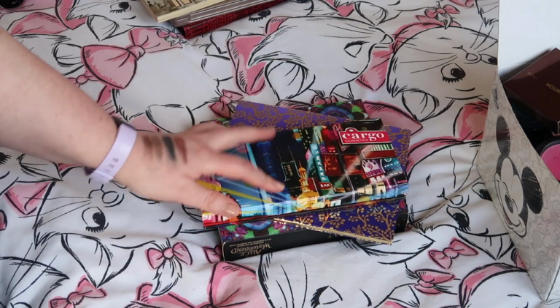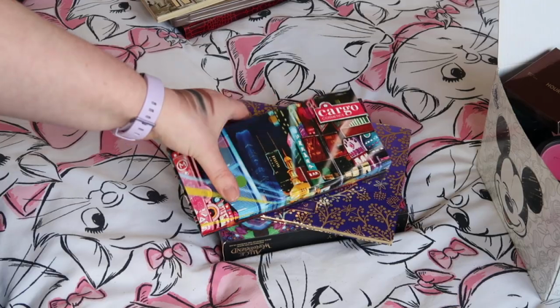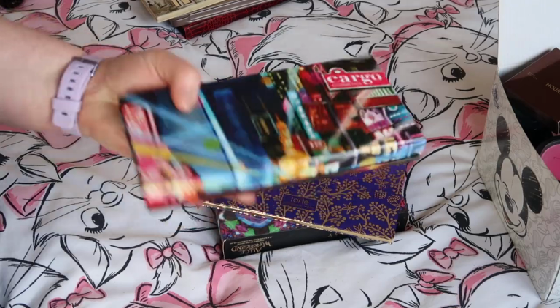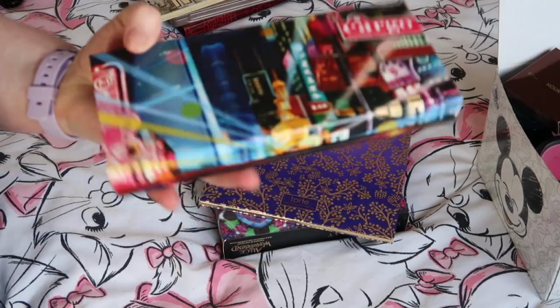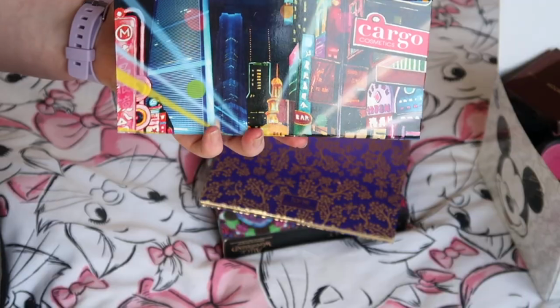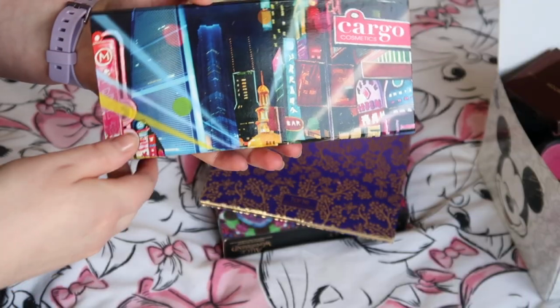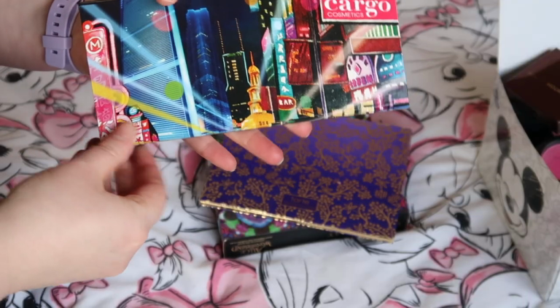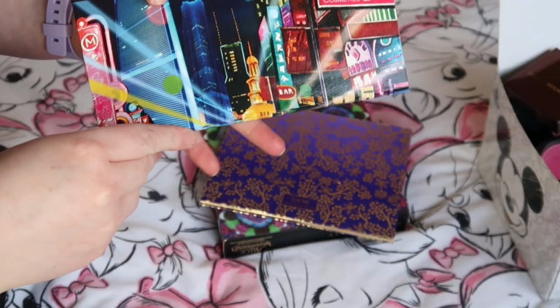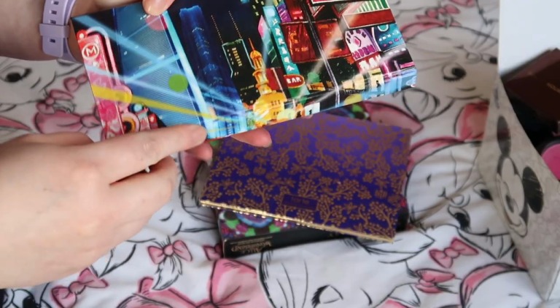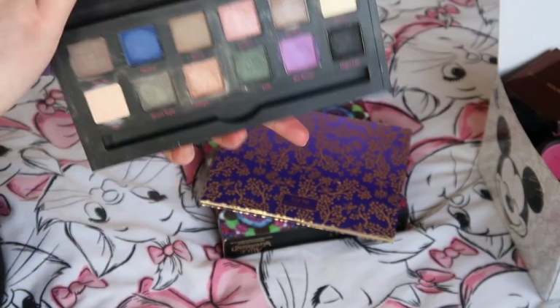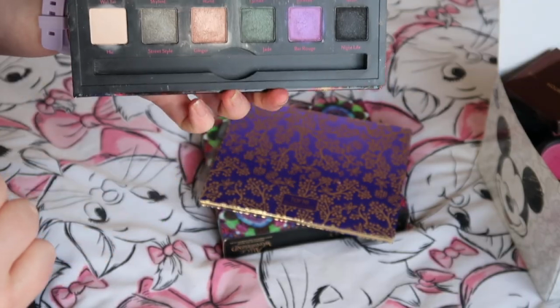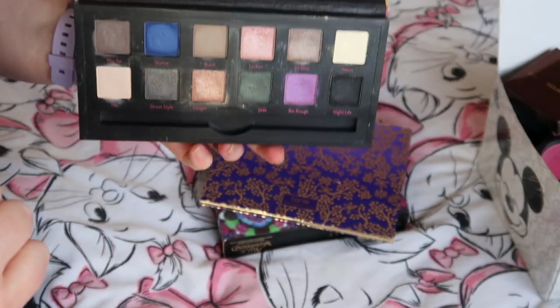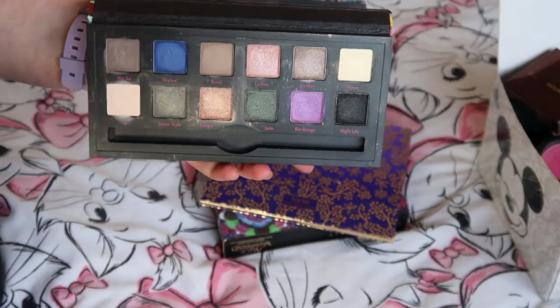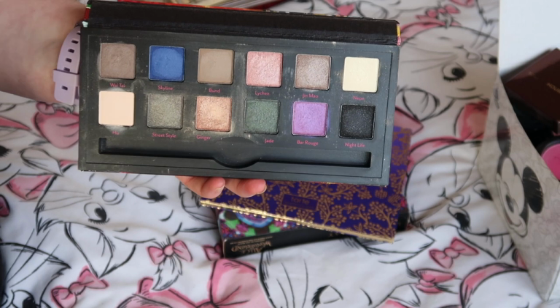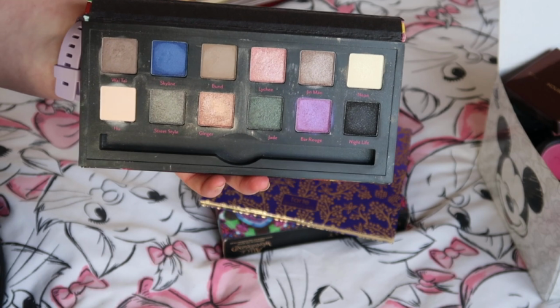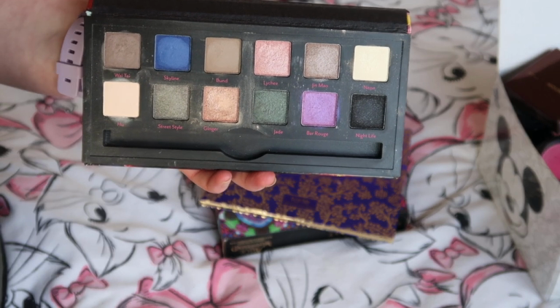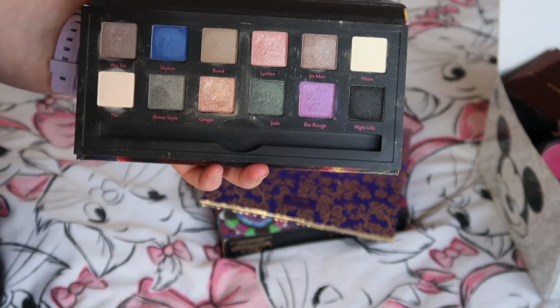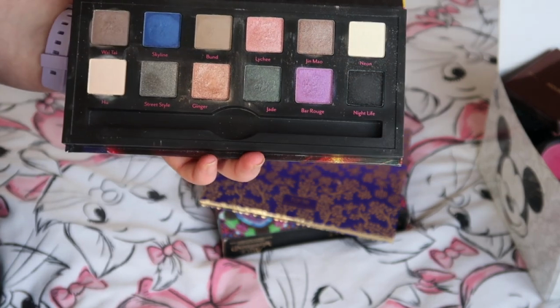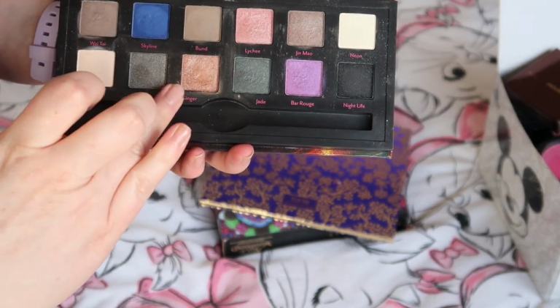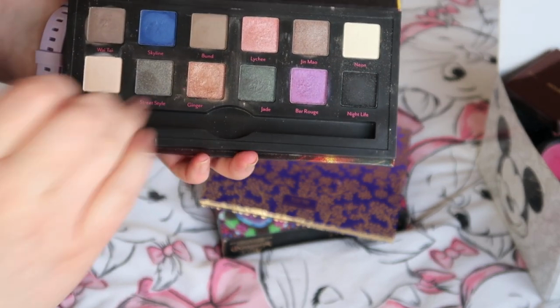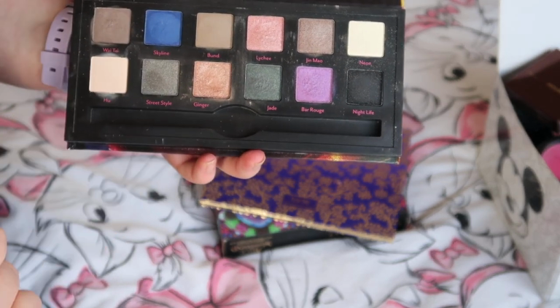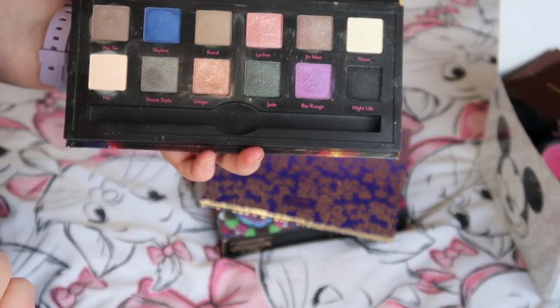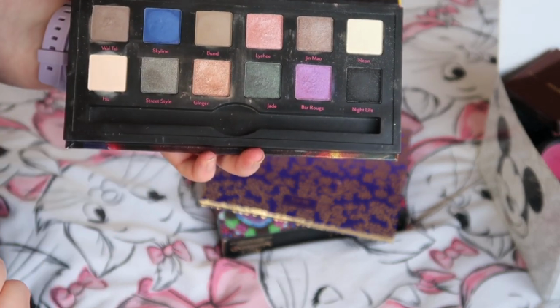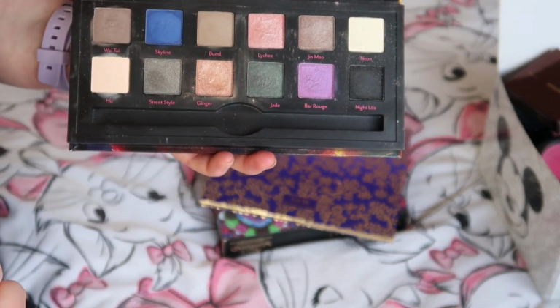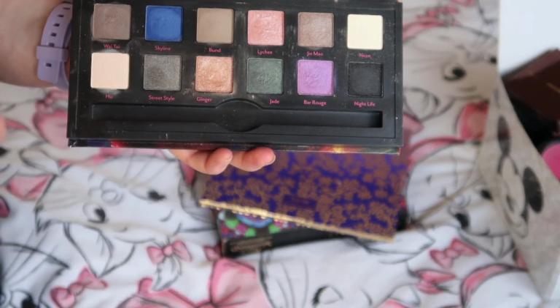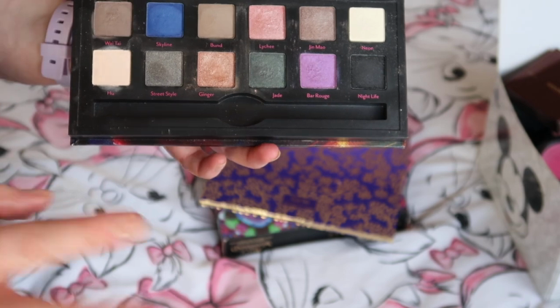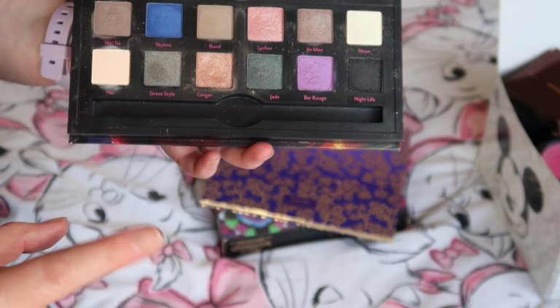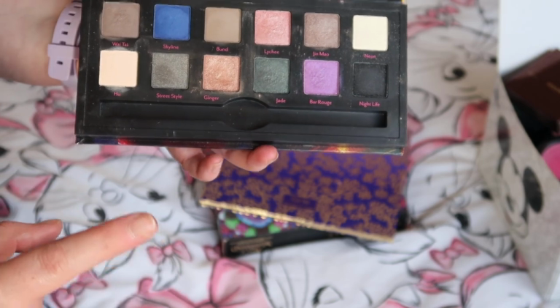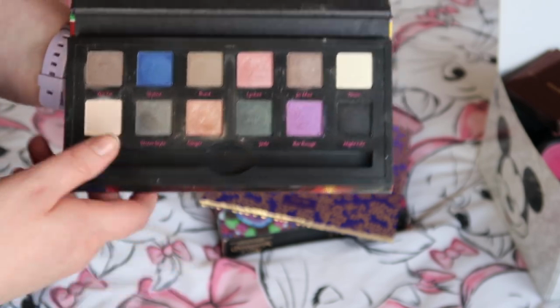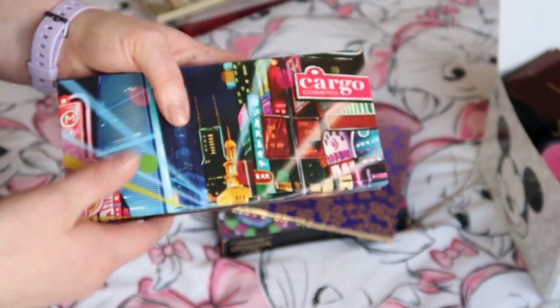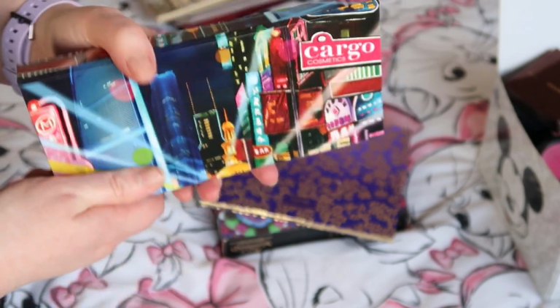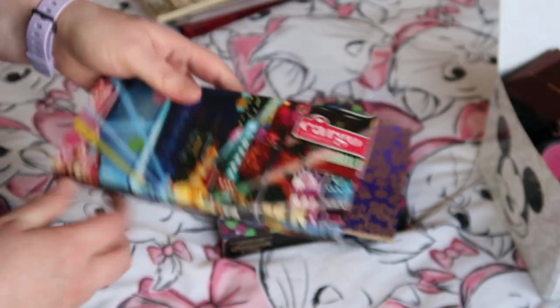Another Cargo palette — this is the Shanghai Knights palette. It's got some really beautiful shades, and this ginger one is particularly pretty, but nothing massively individual, so I'm going to pass this along.